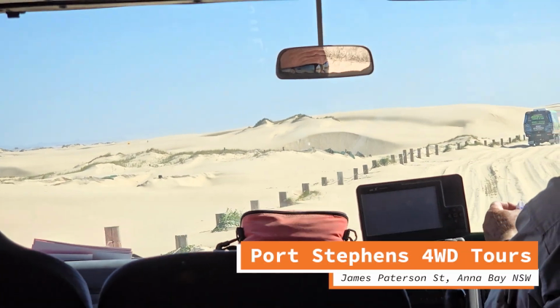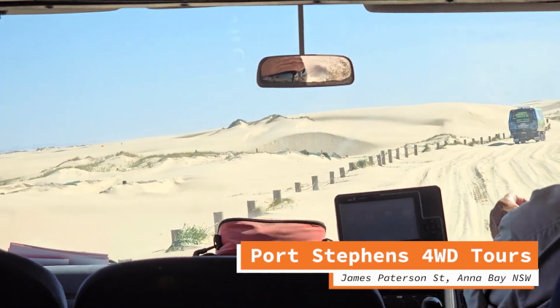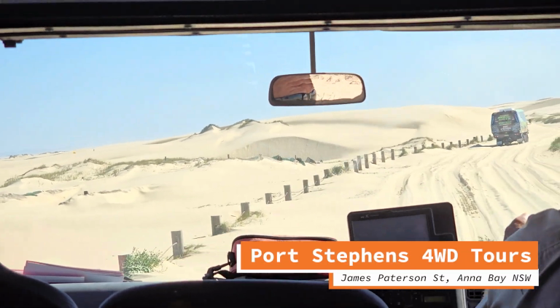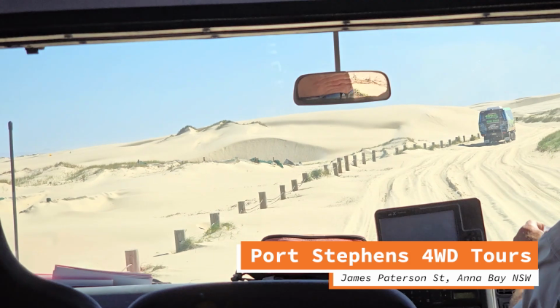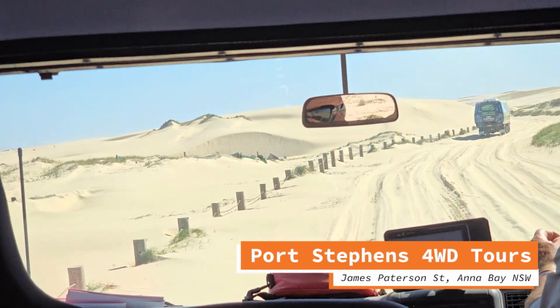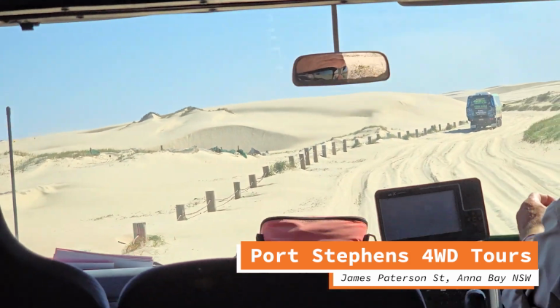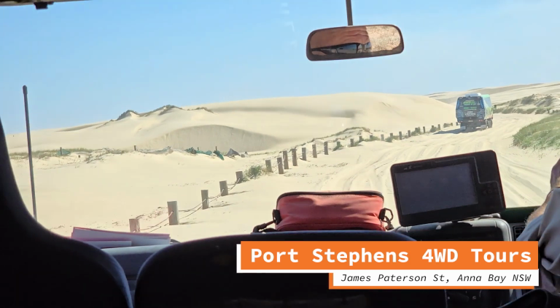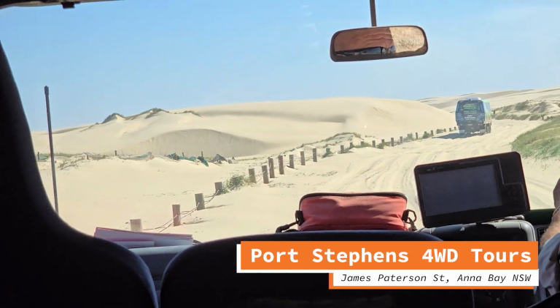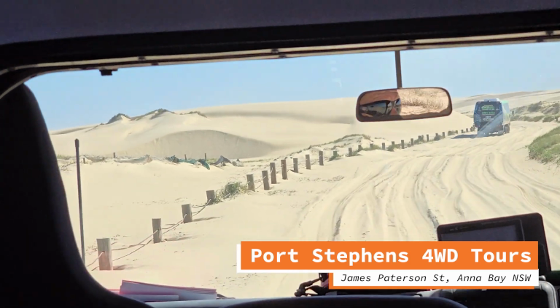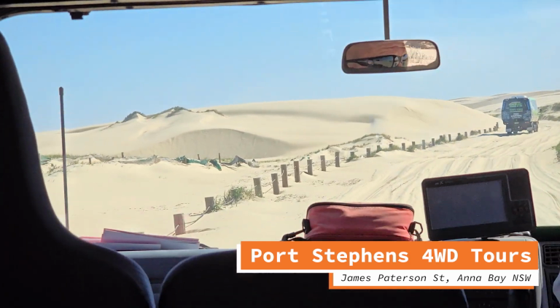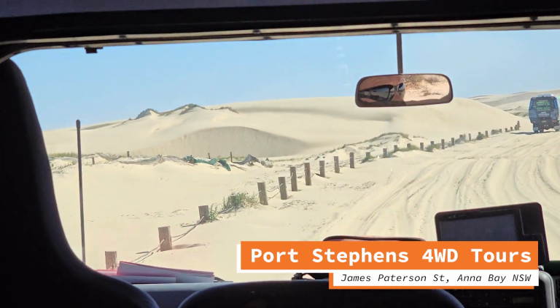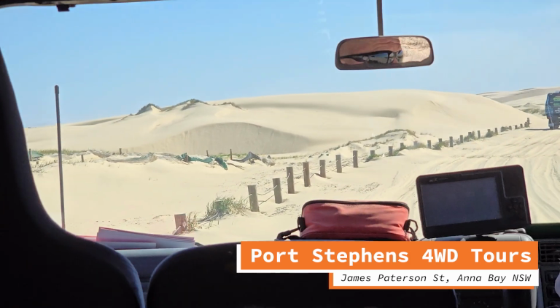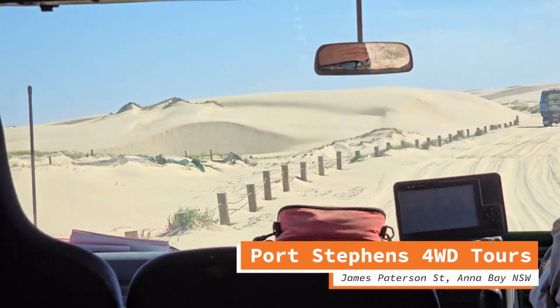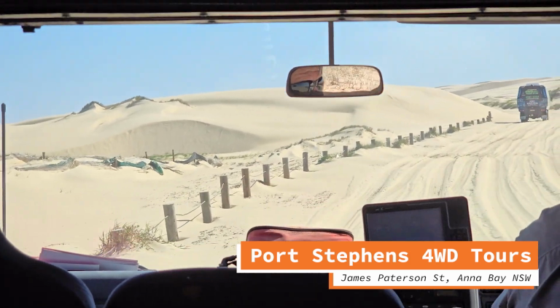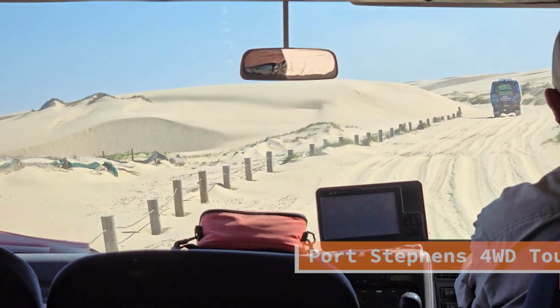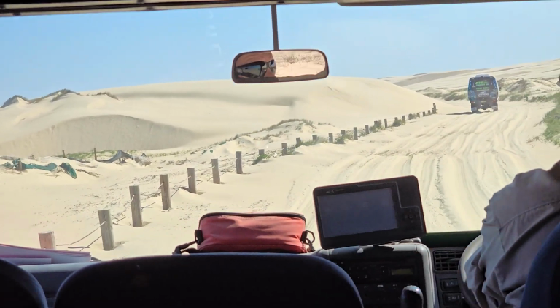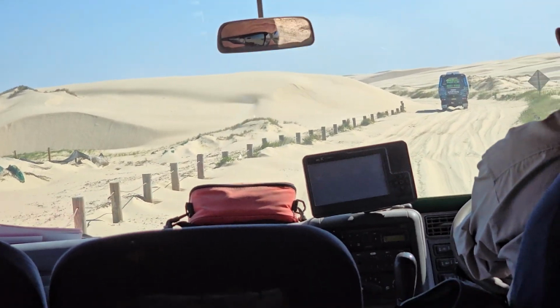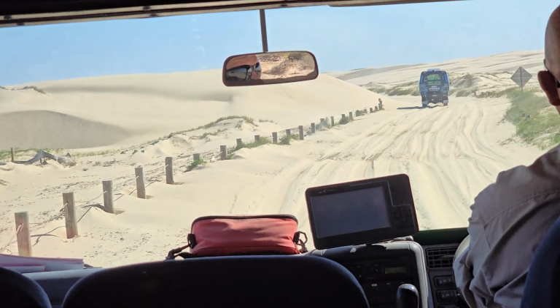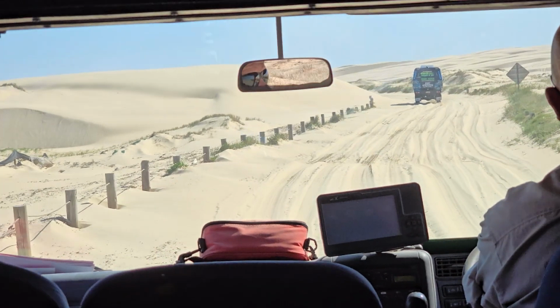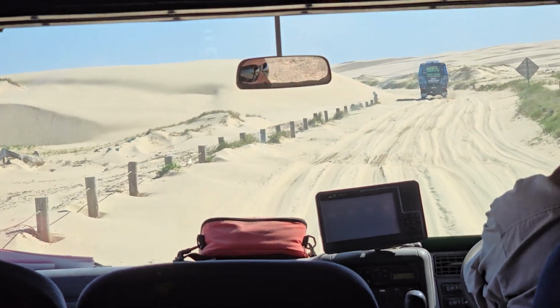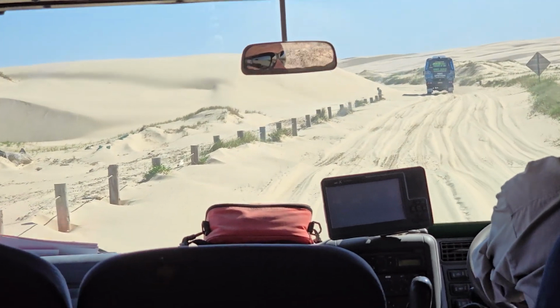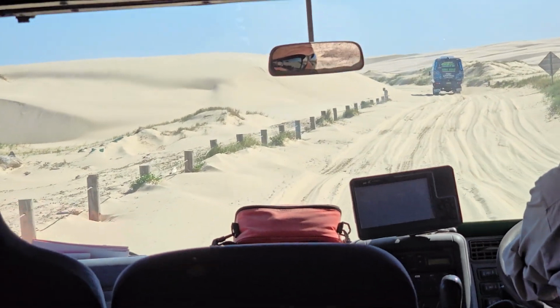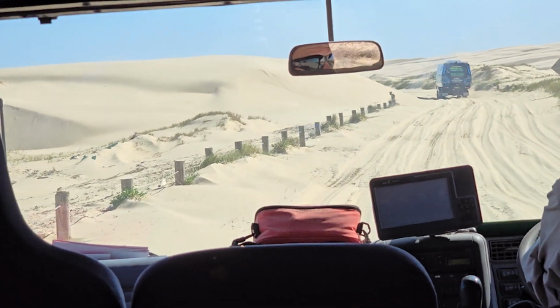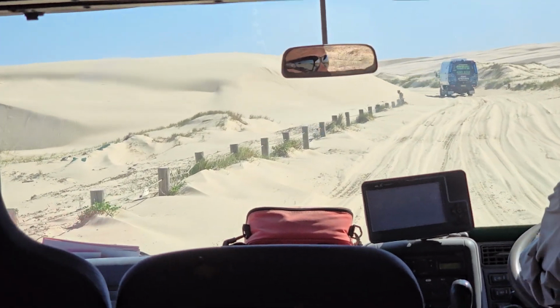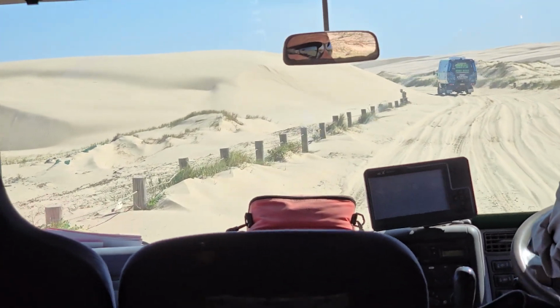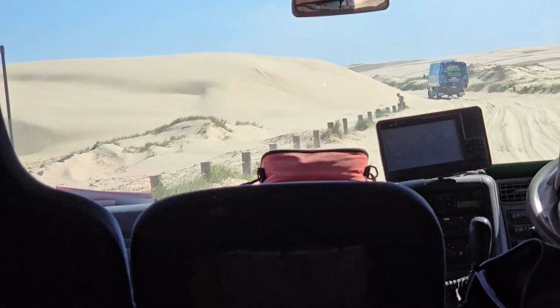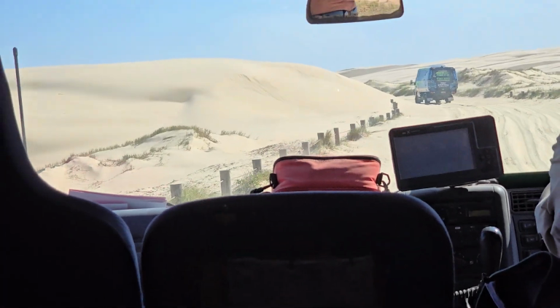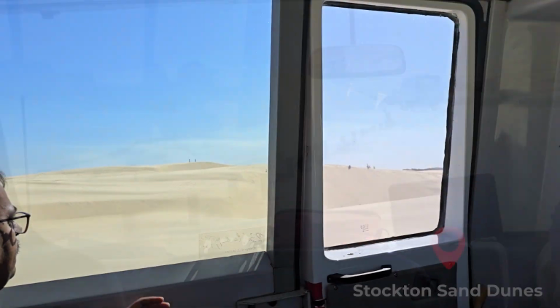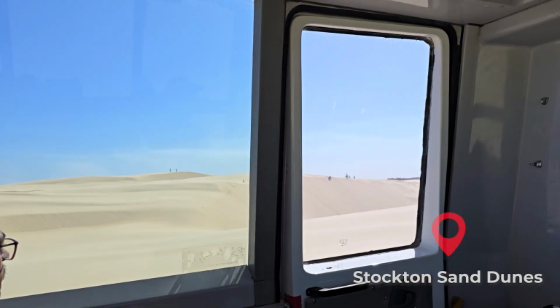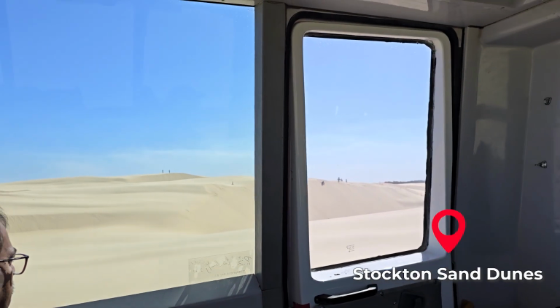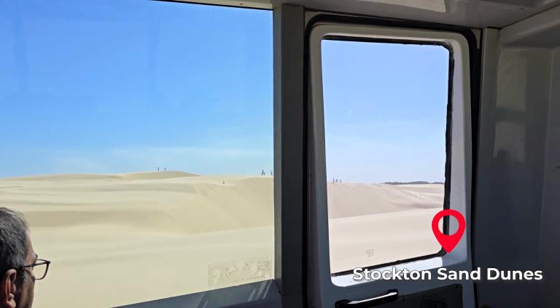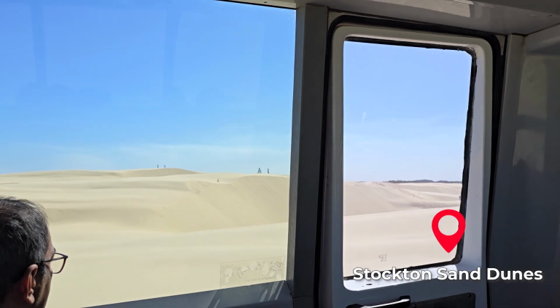So we hopped on this four-wheel drive bus — it had massive wheels and it was really bumpy. We bumped all the way to the sand dunes.